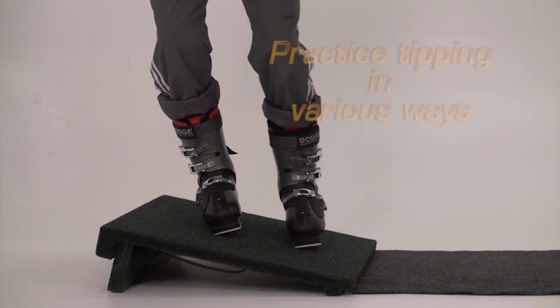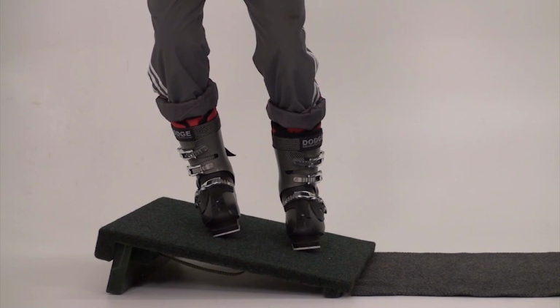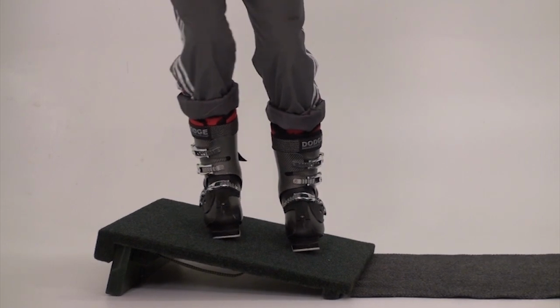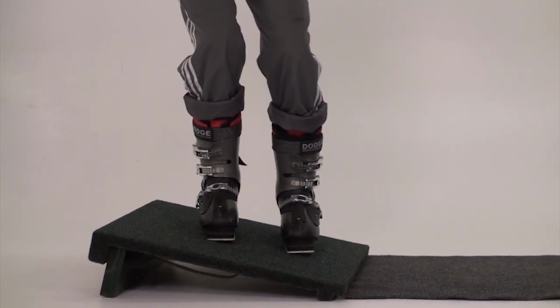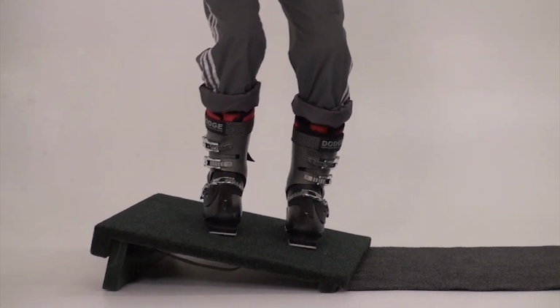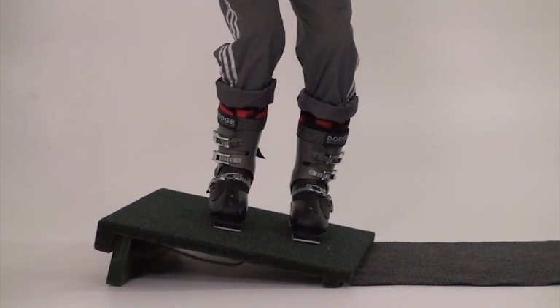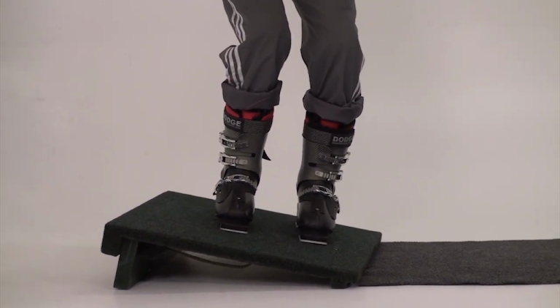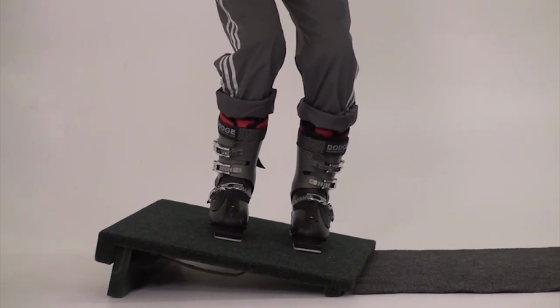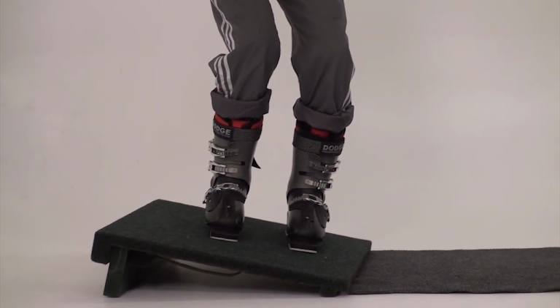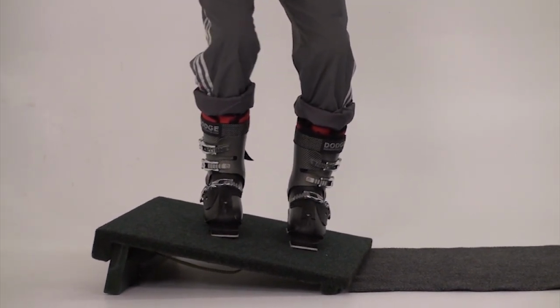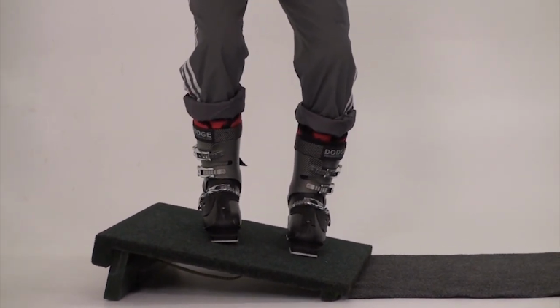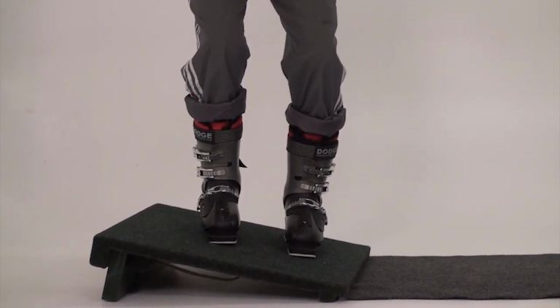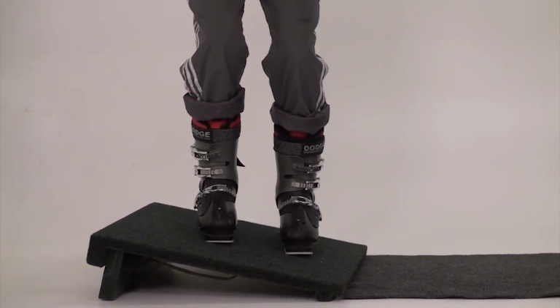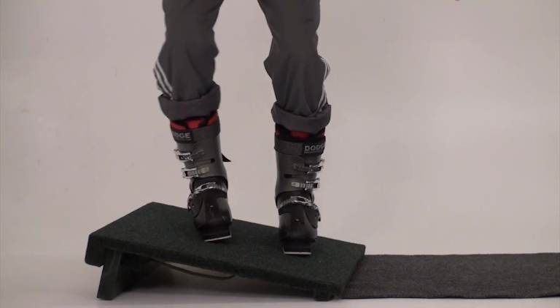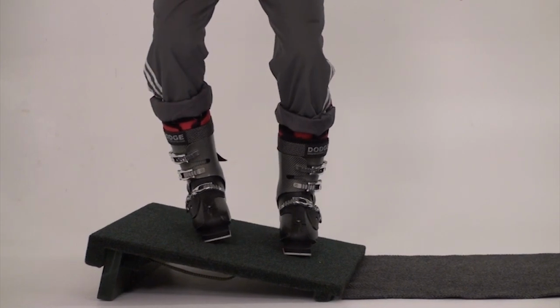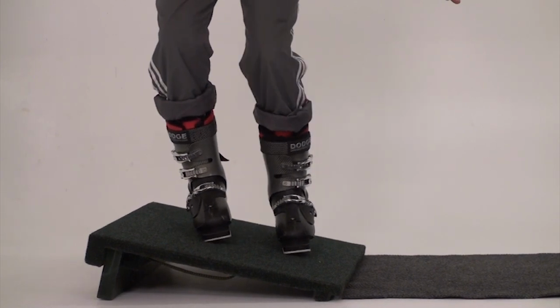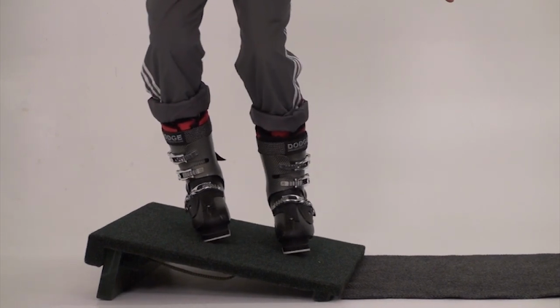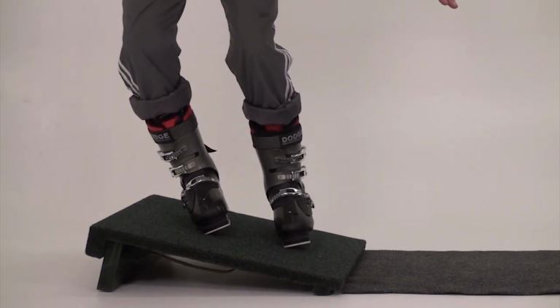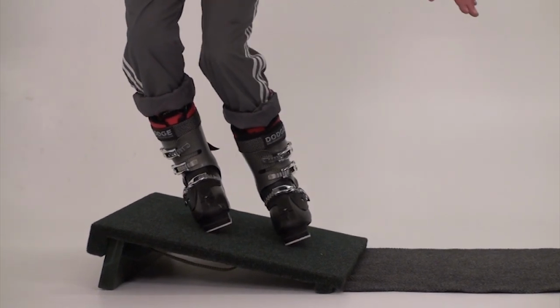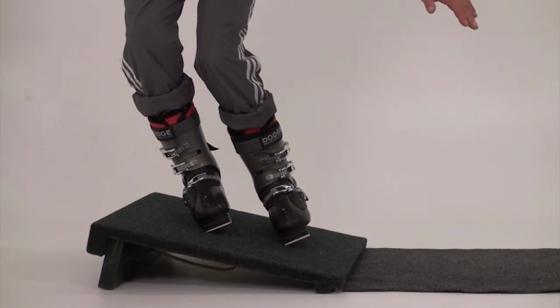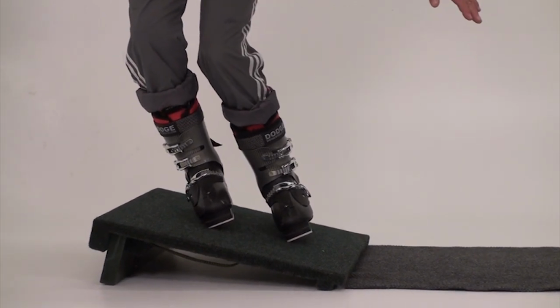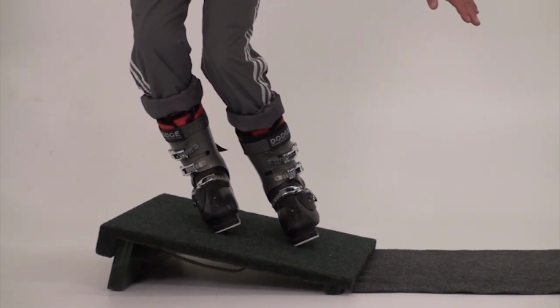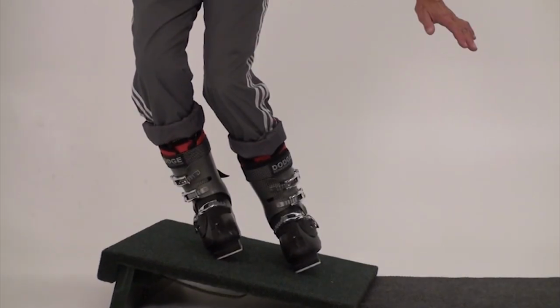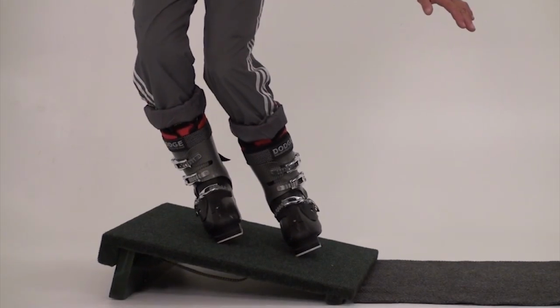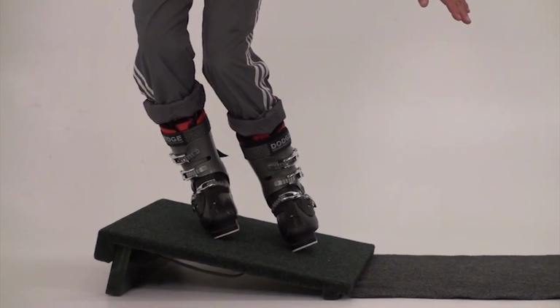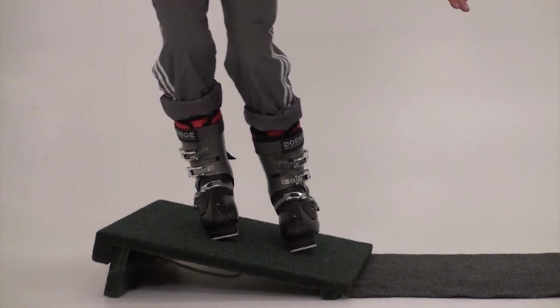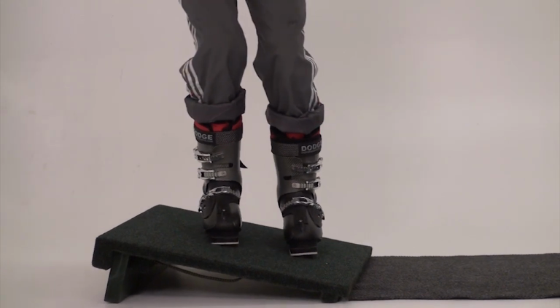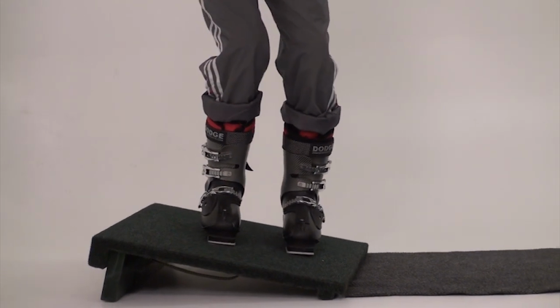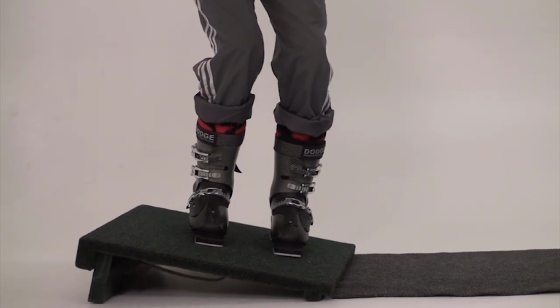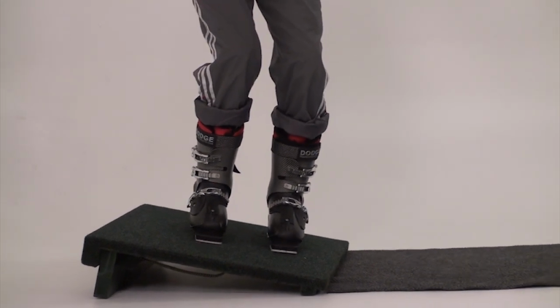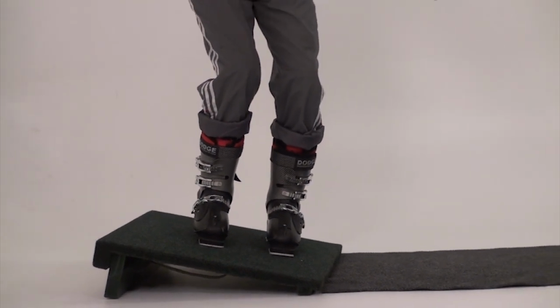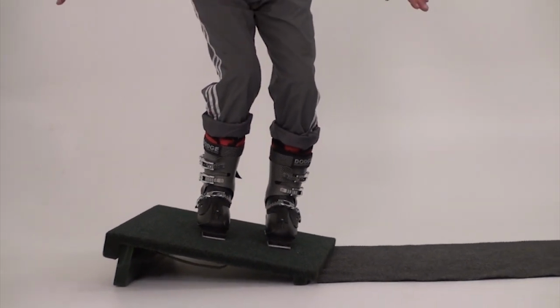In this segment we're only practicing tipping on edge, or toward the top of the board. Tipping to release comes in the next segment. As with all slant board exercises, make sure you practice in both directions.